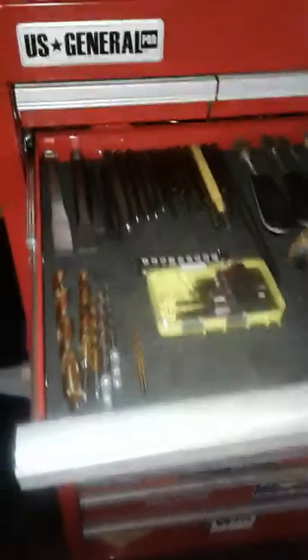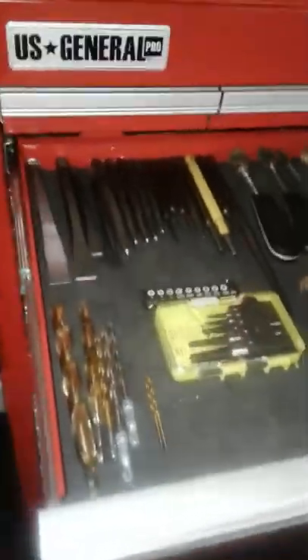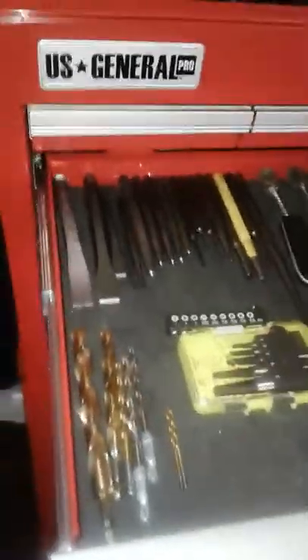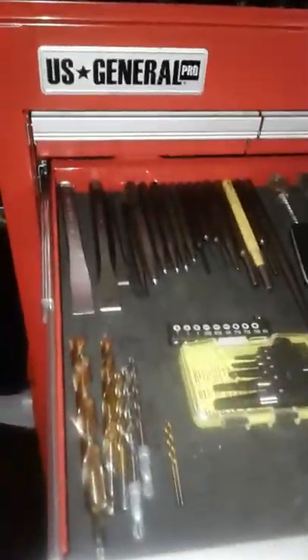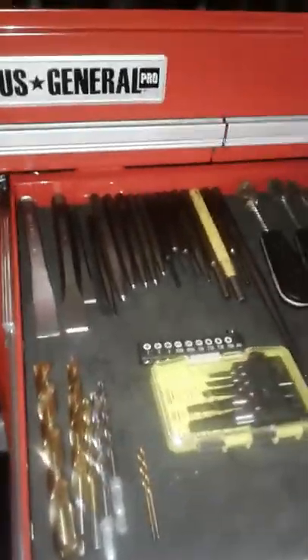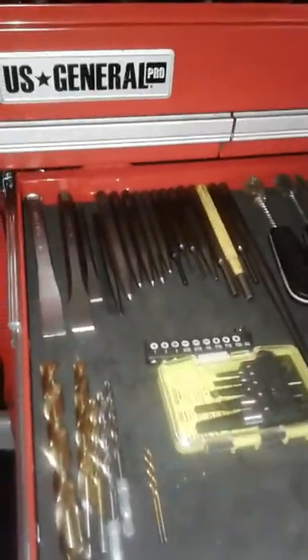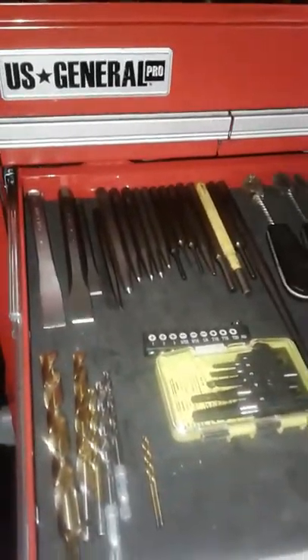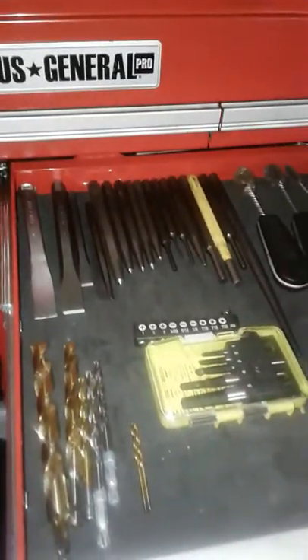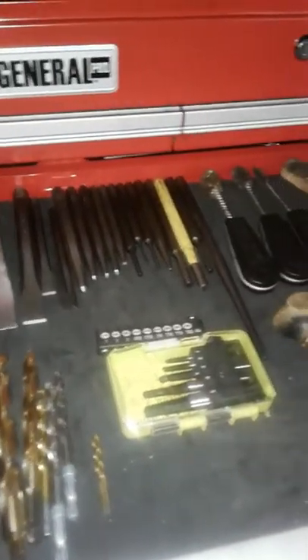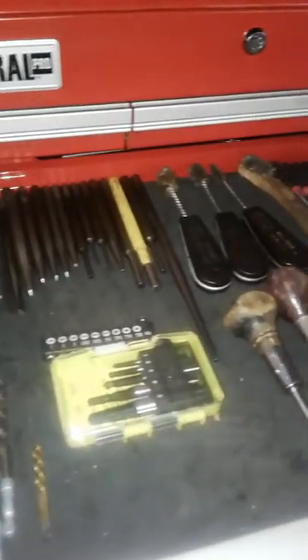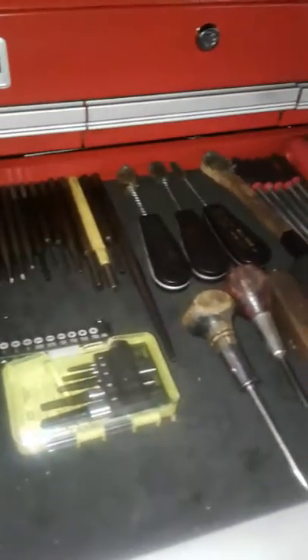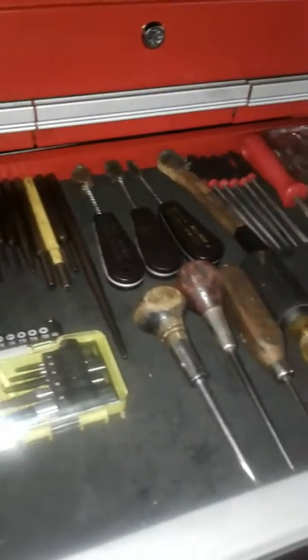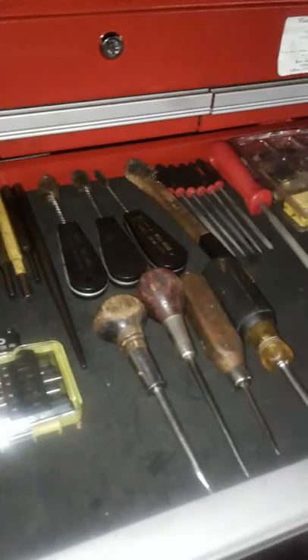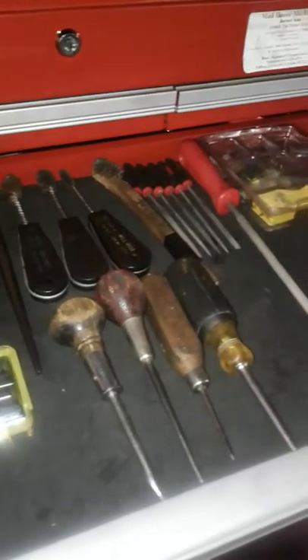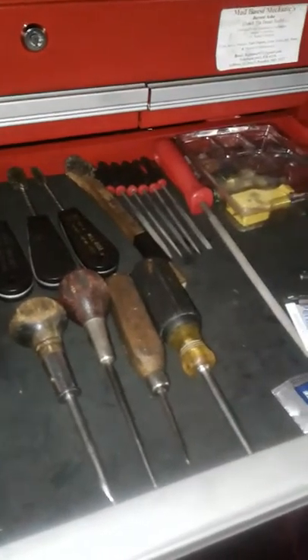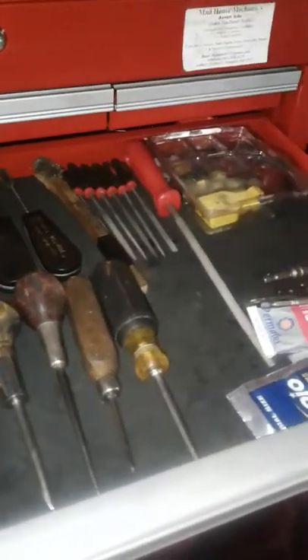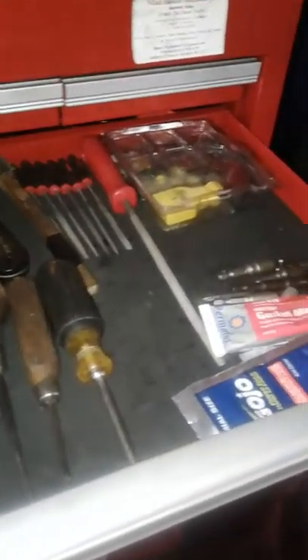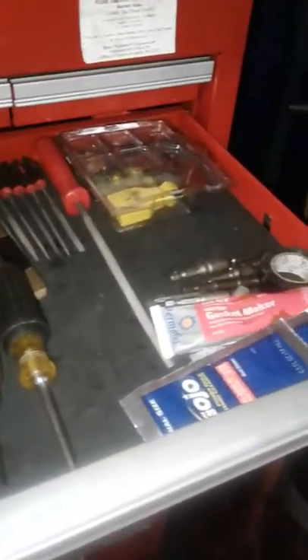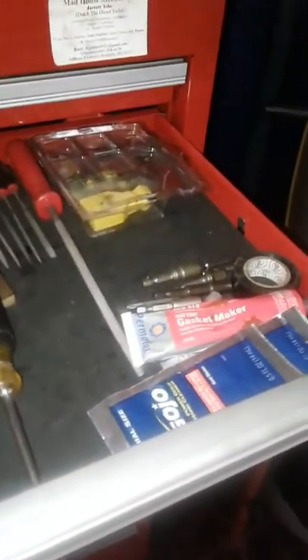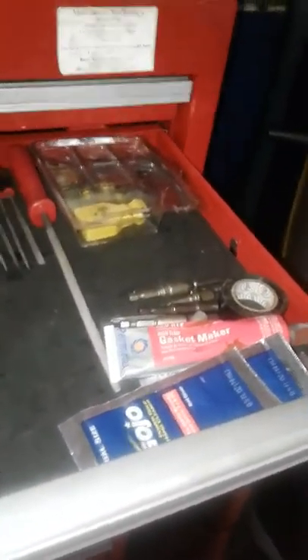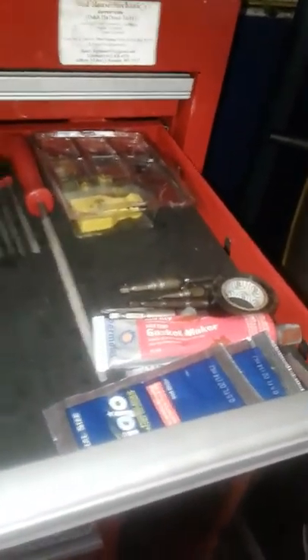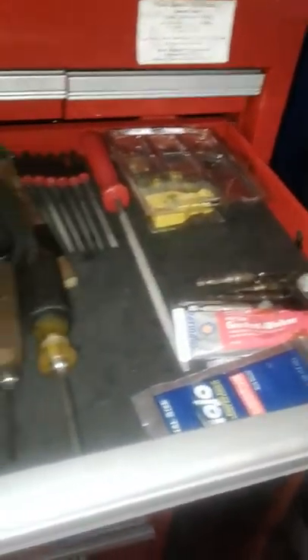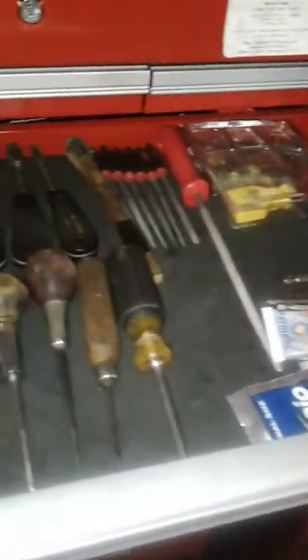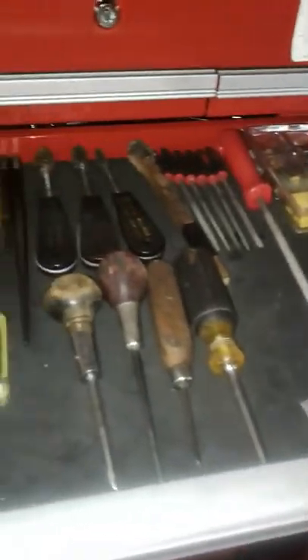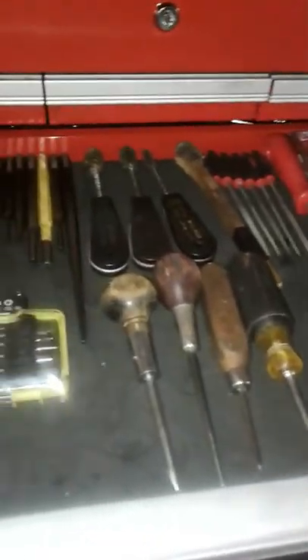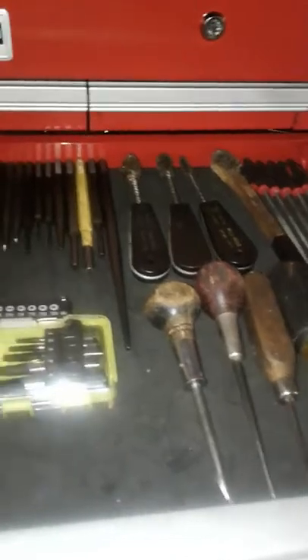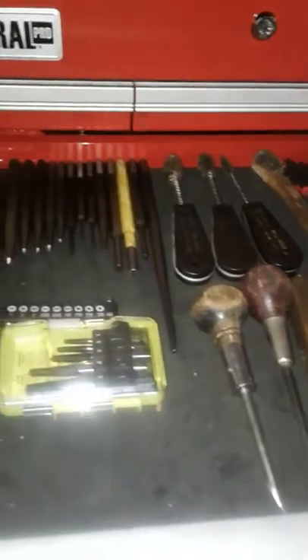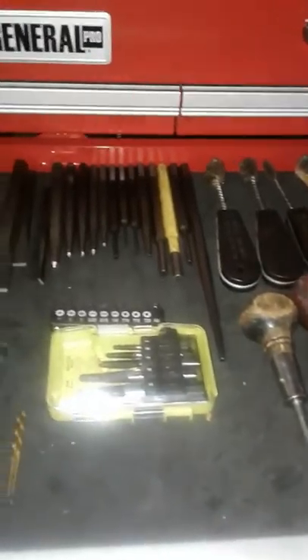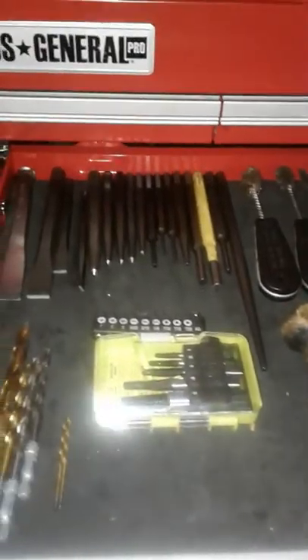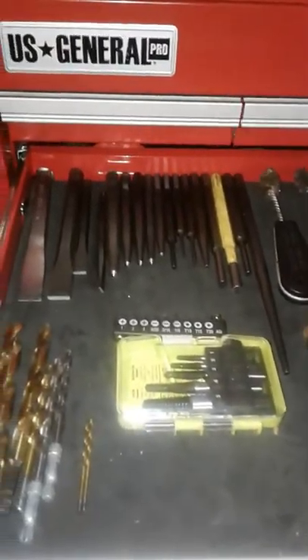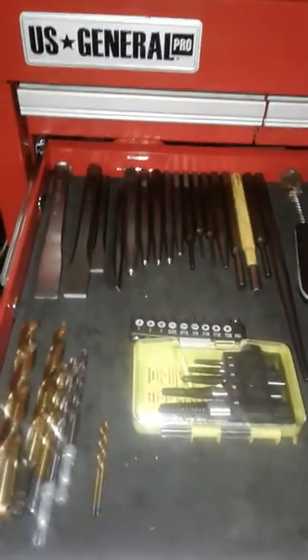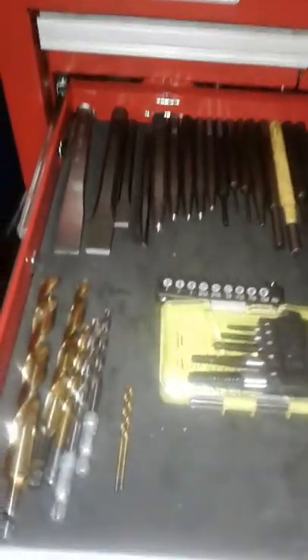Hey everybody out there in the YouTube world, it's your boy Dutch the Diesel Technician back with another fun video. Today we're going to be taking a look at my chisel and punch set that I got up here.